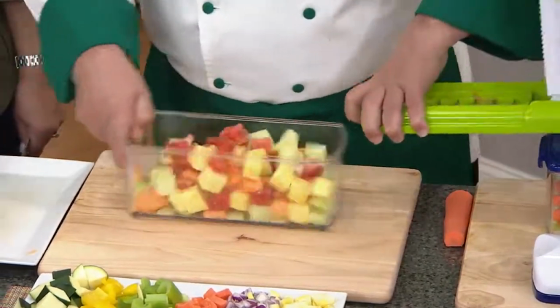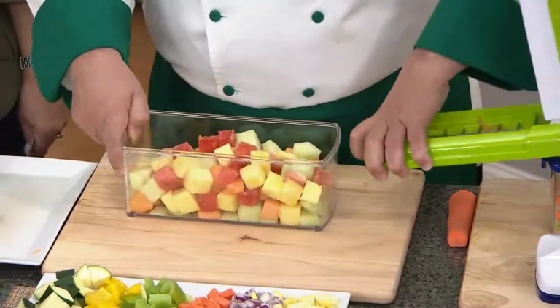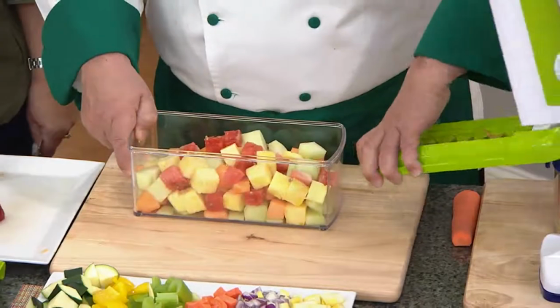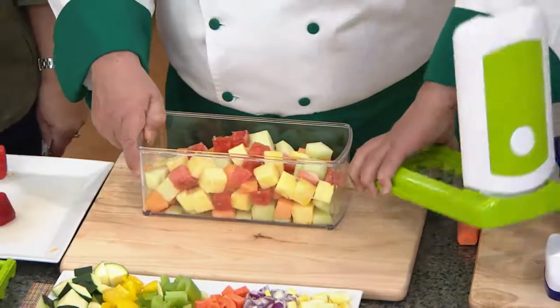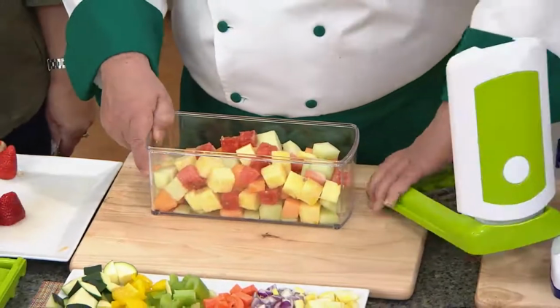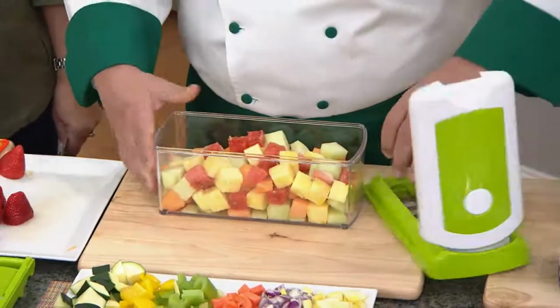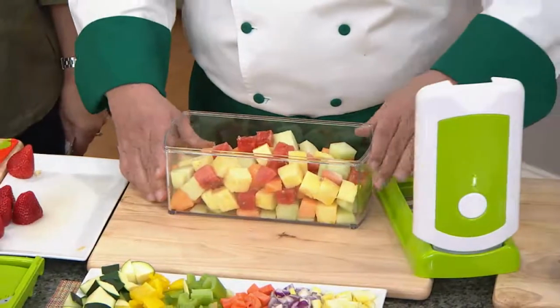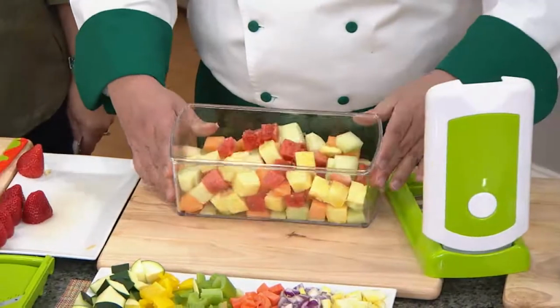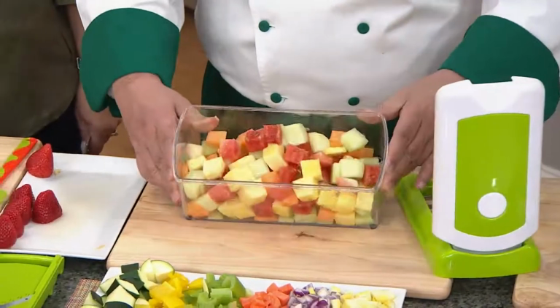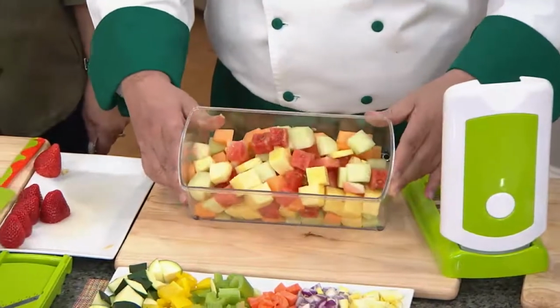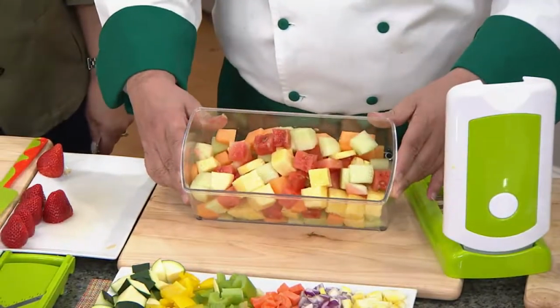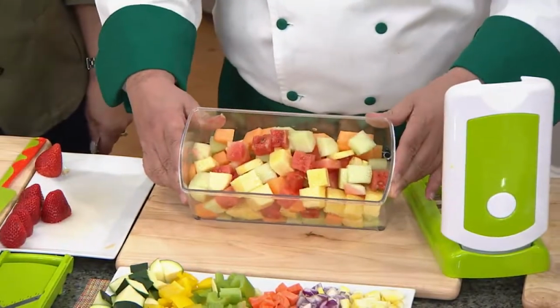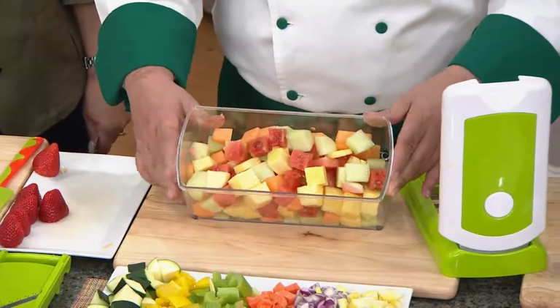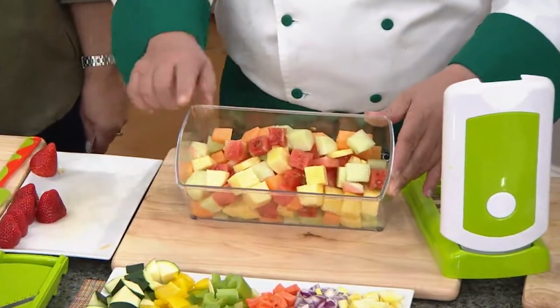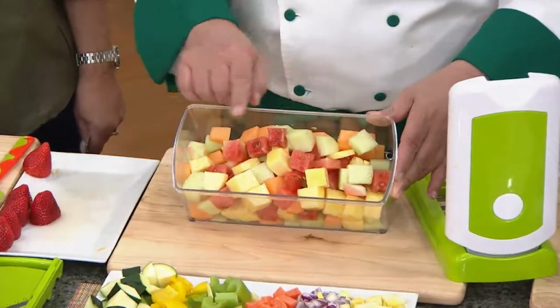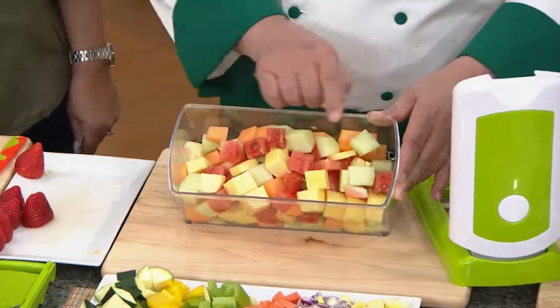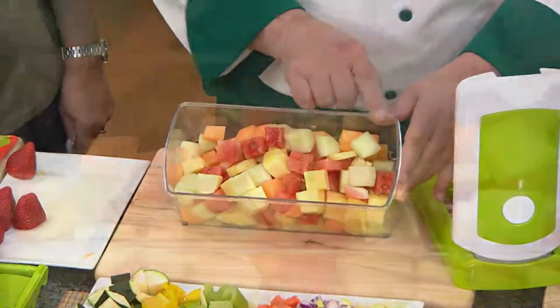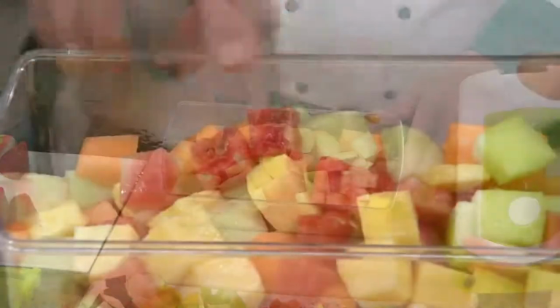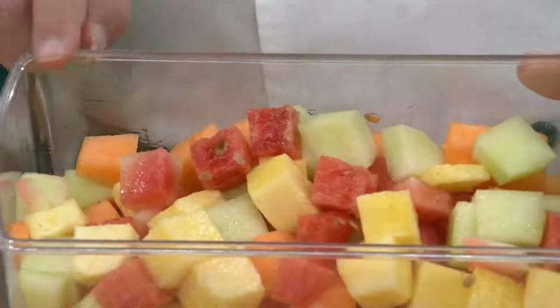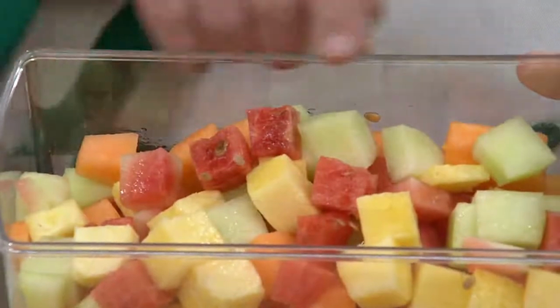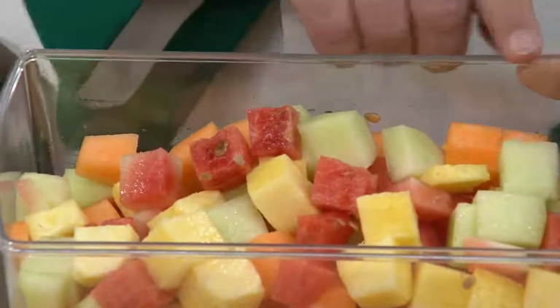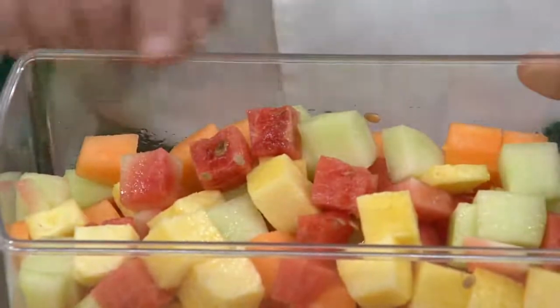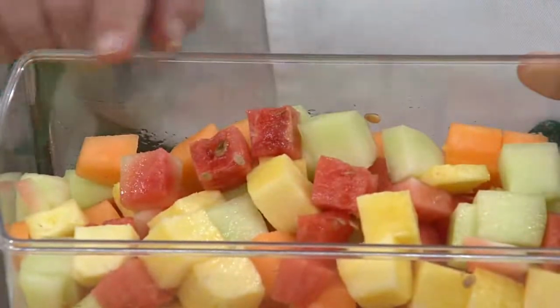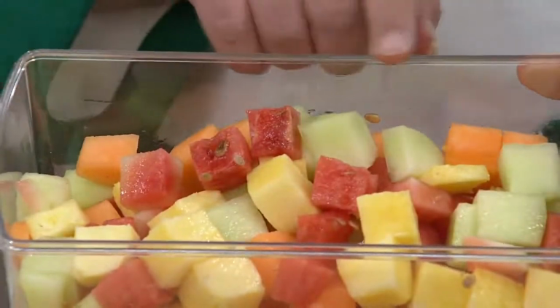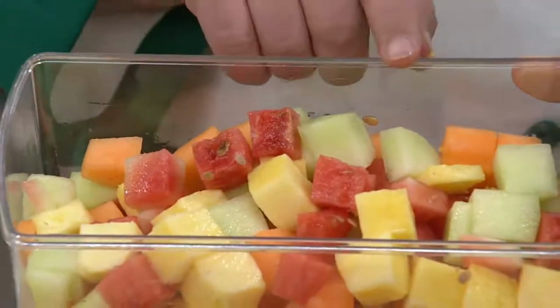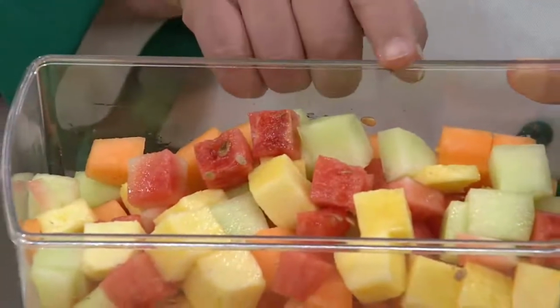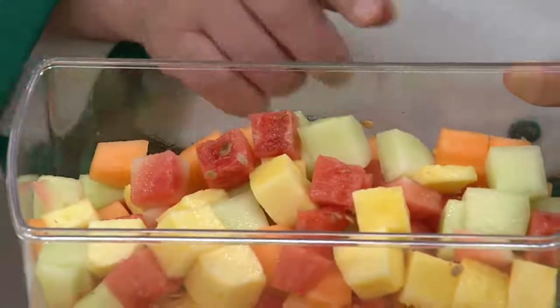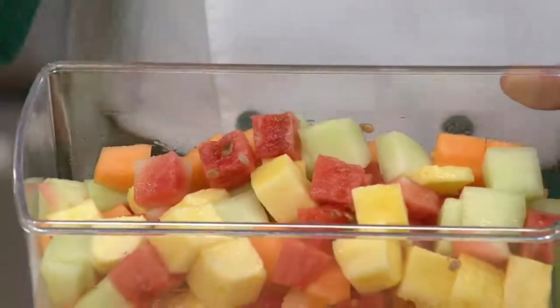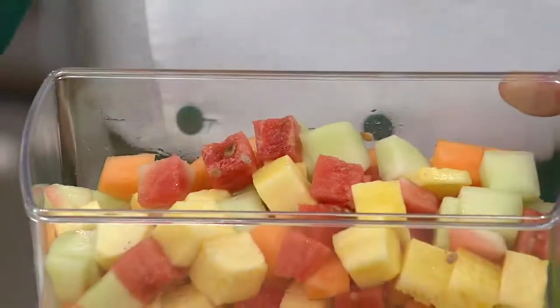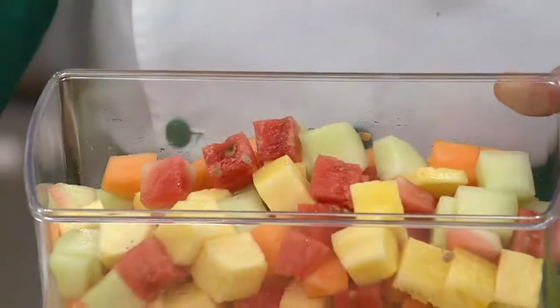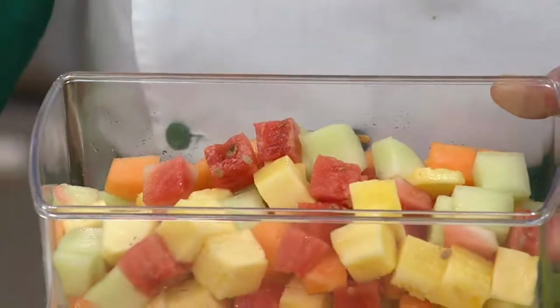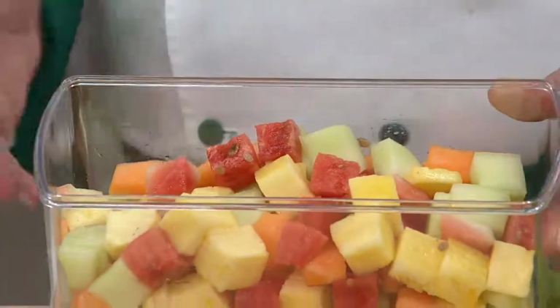Look at the cubes — every single one is exactly the same size and thickness. When you're cooking uniformly like that, especially for soup starters and casseroles, it's just absolutely perfect.